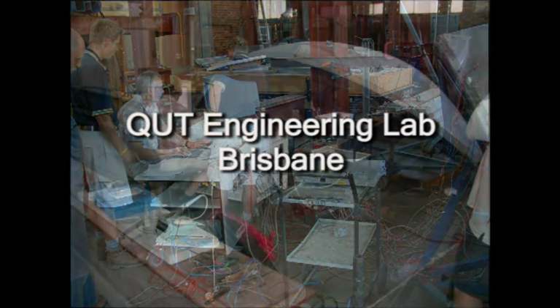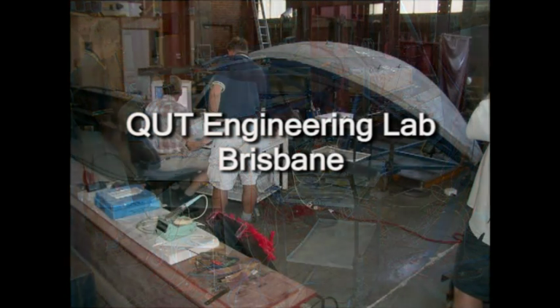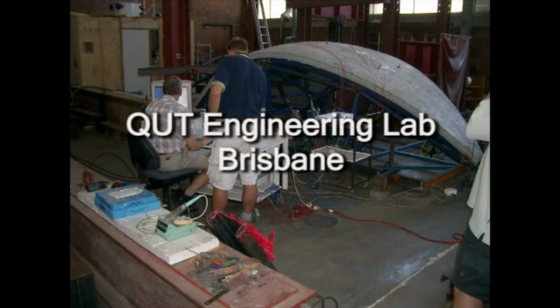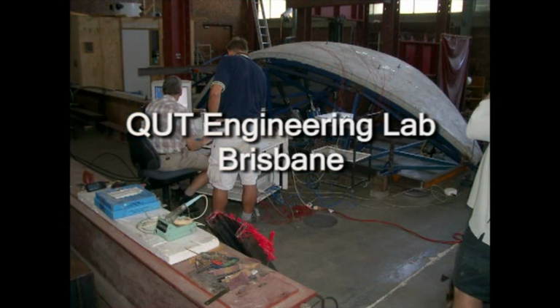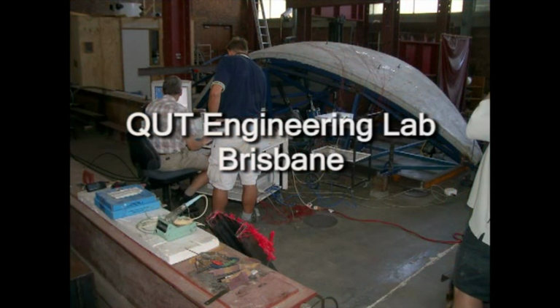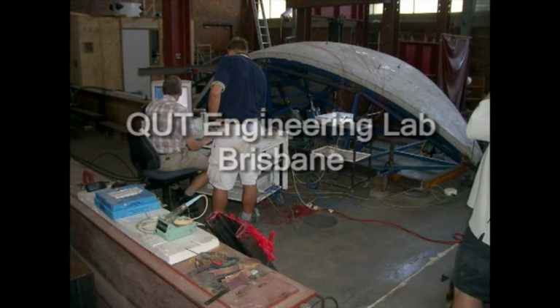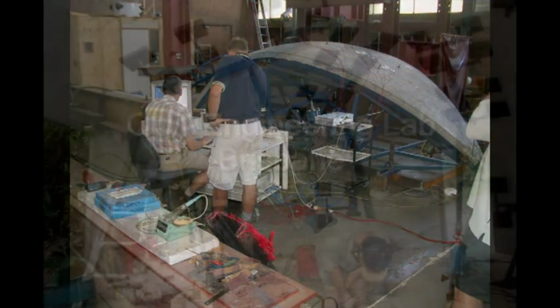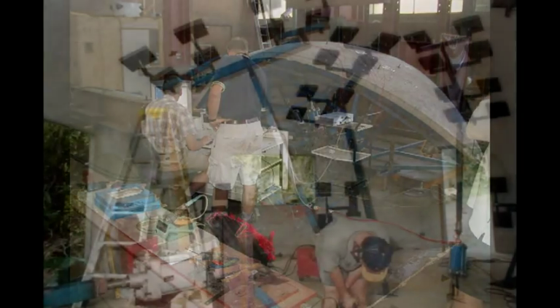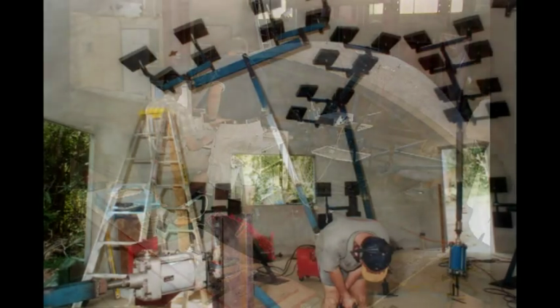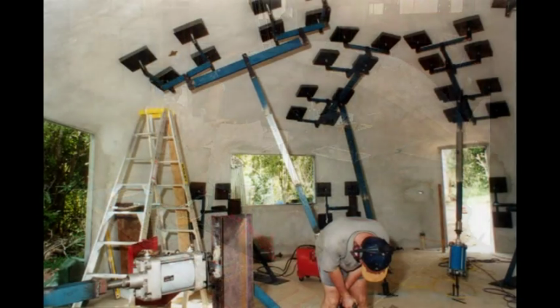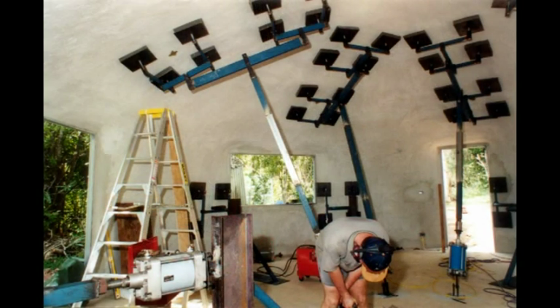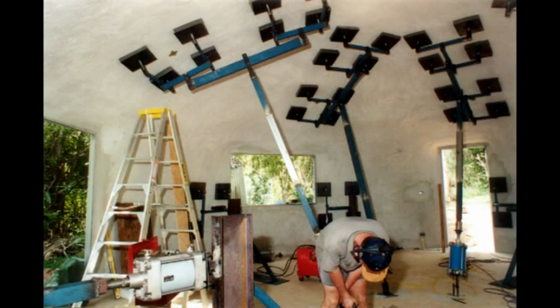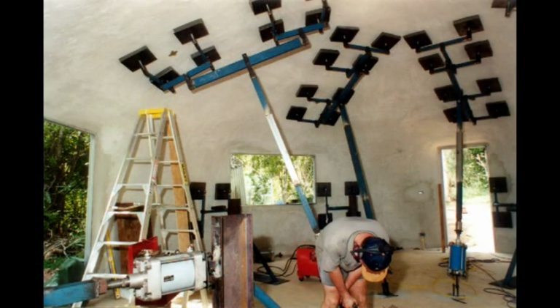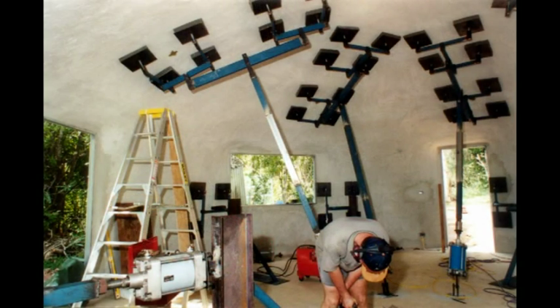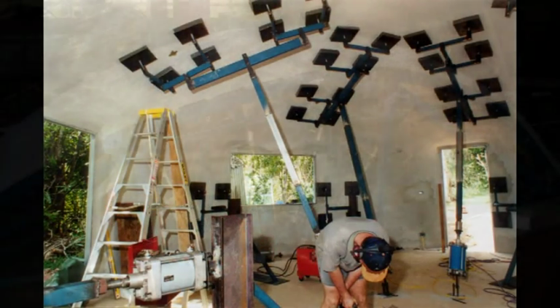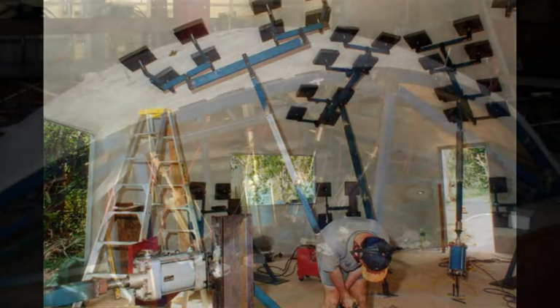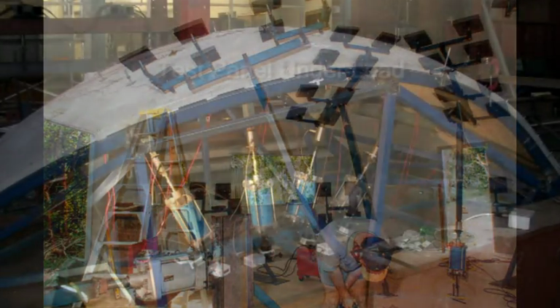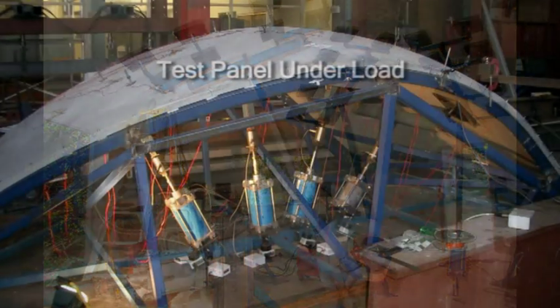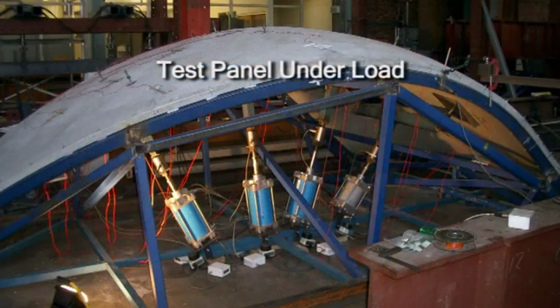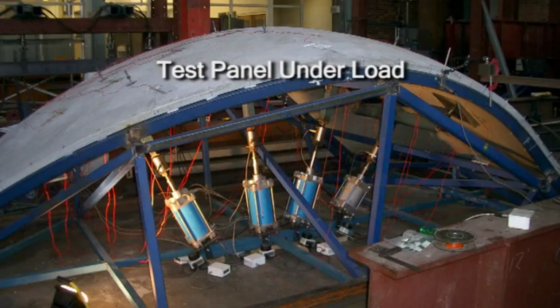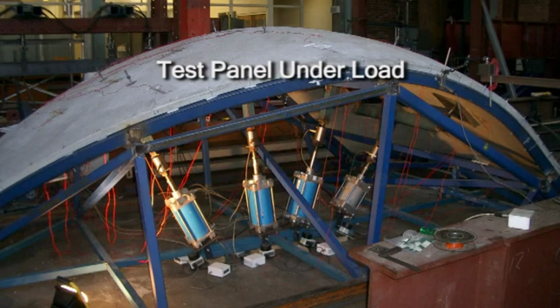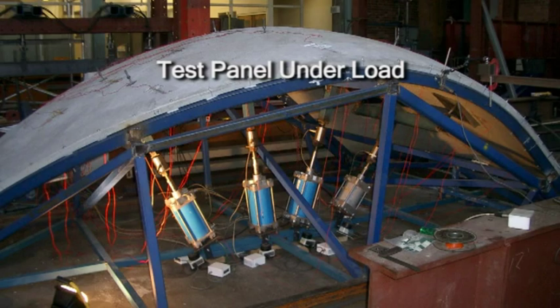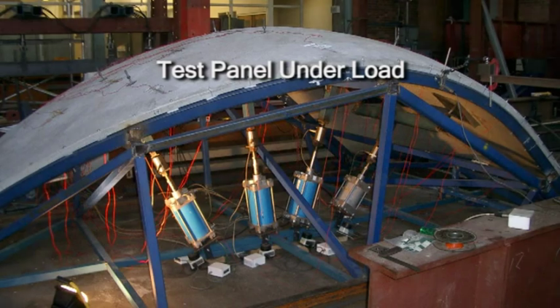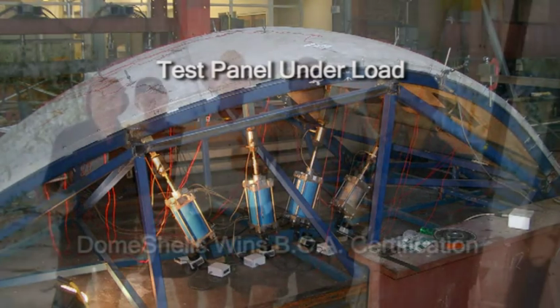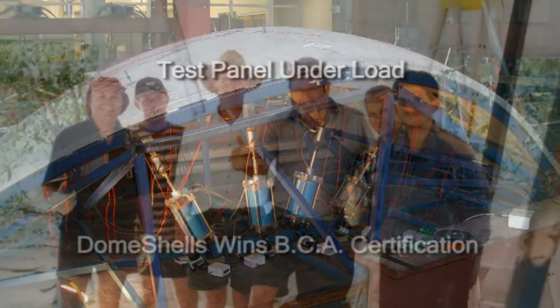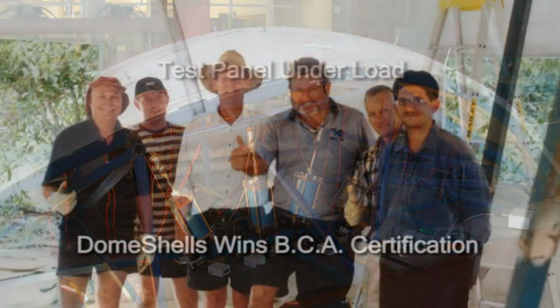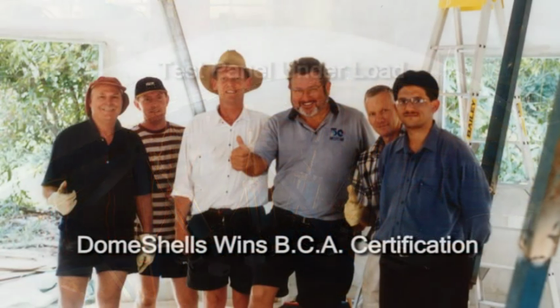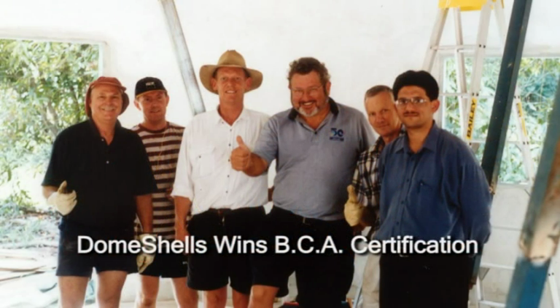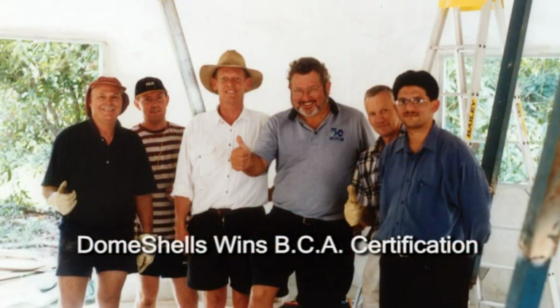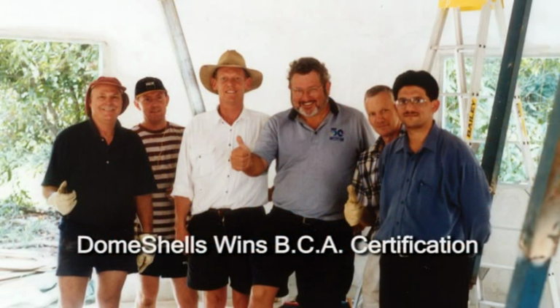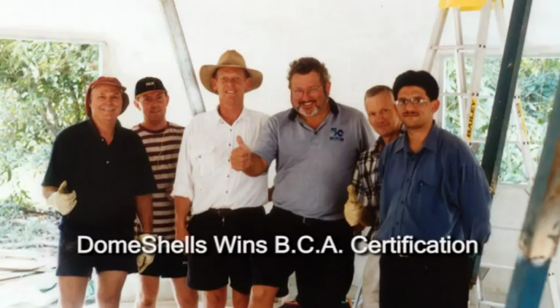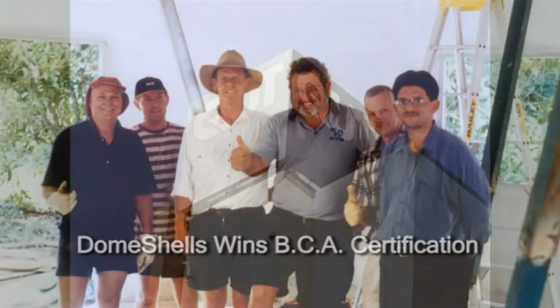Seven years' research and development, funded by the Australian Research Council and in collaboration with Queensland University of Technology, dome shells comply with the Building Code of Australia and is expected to meet any international building code.